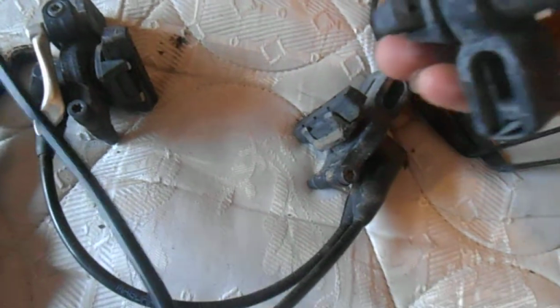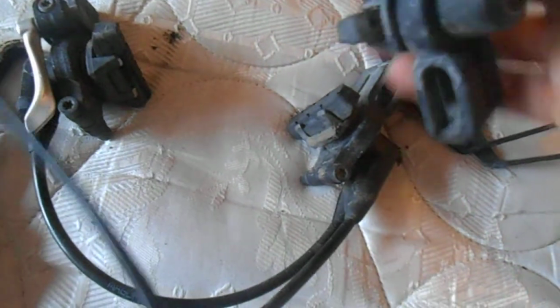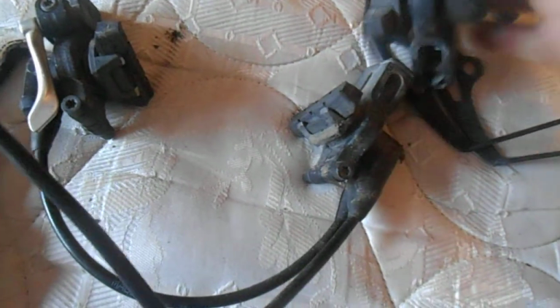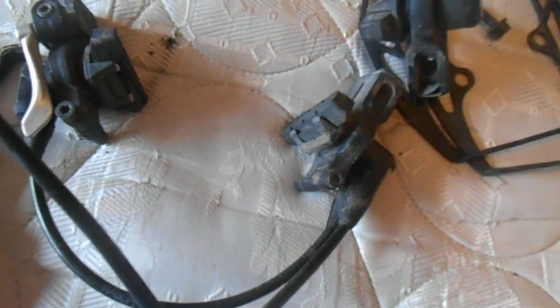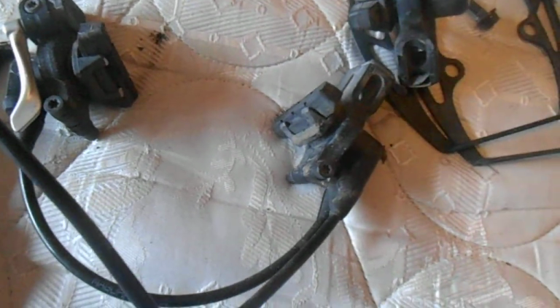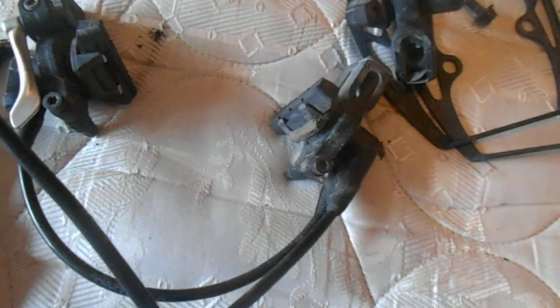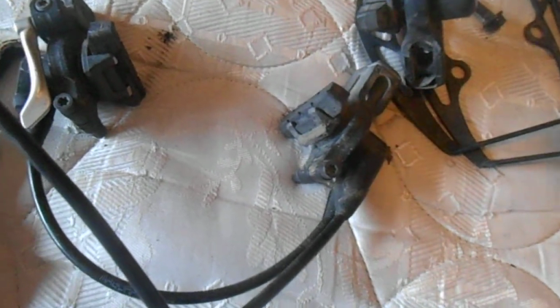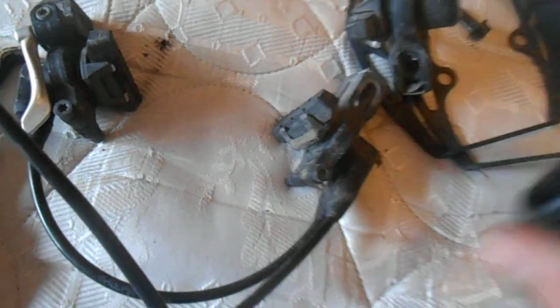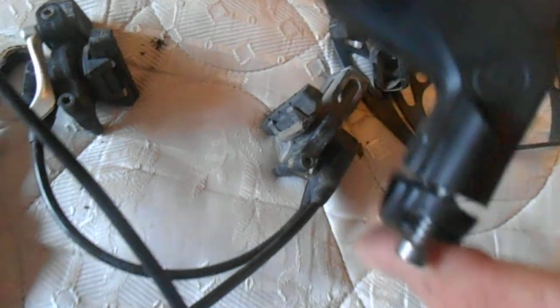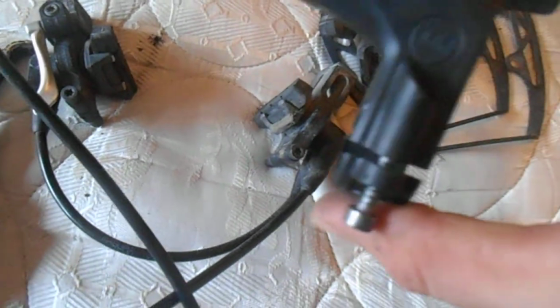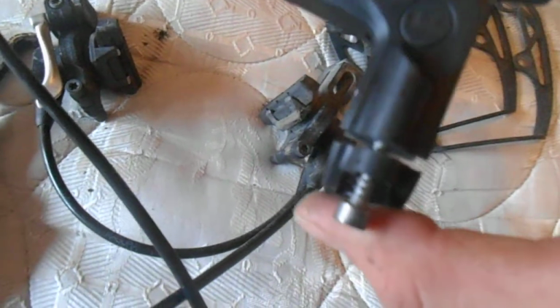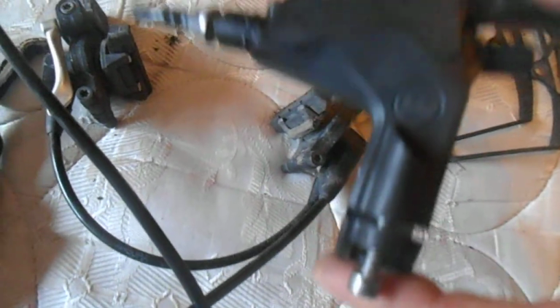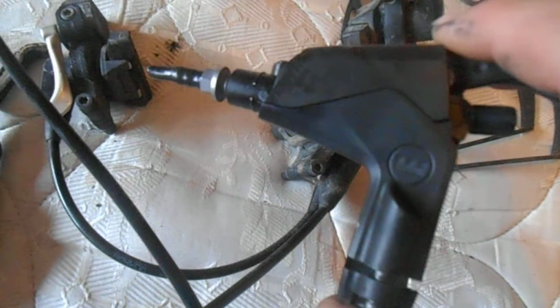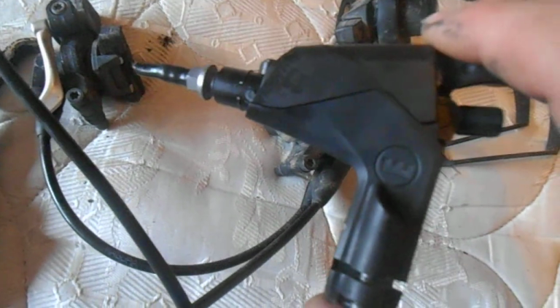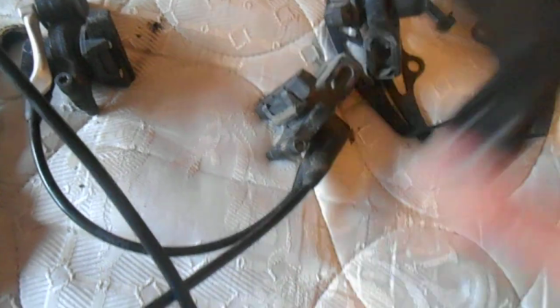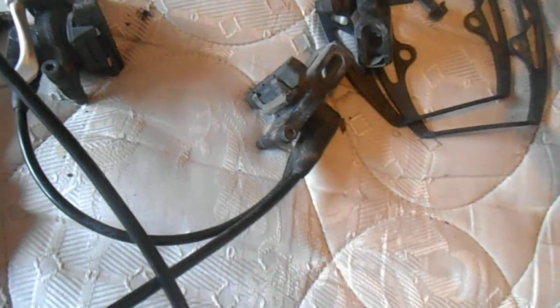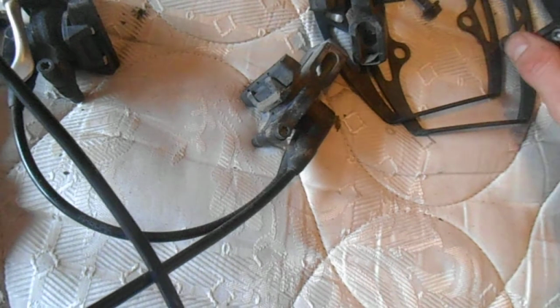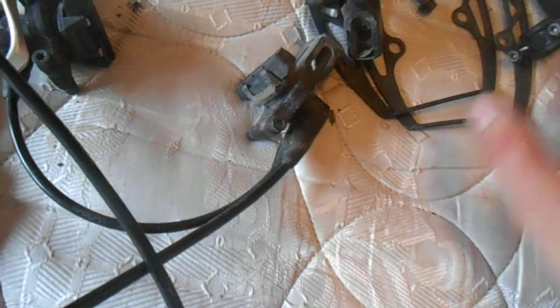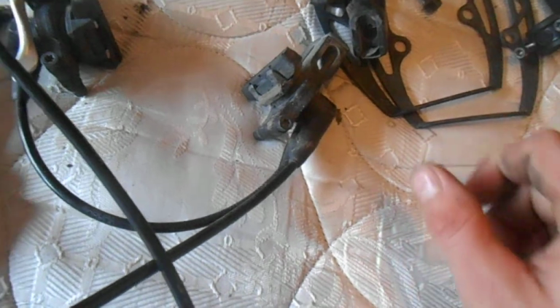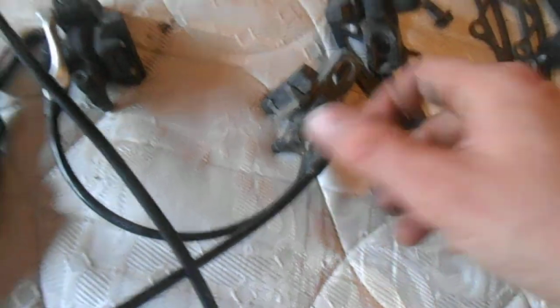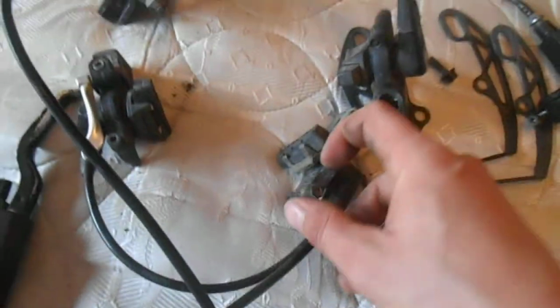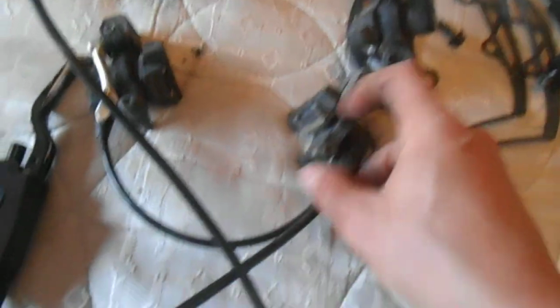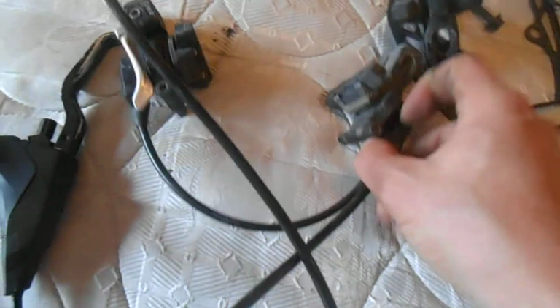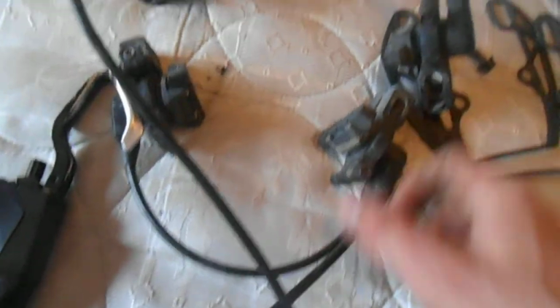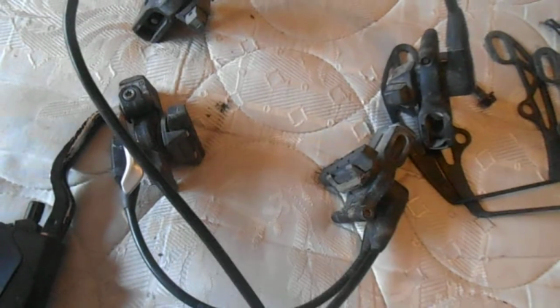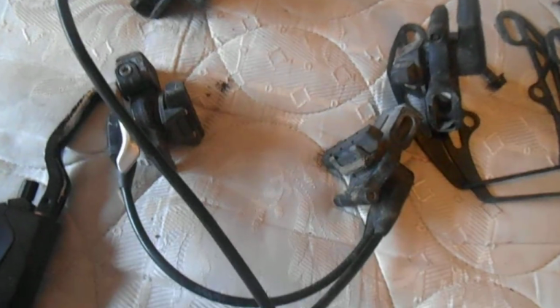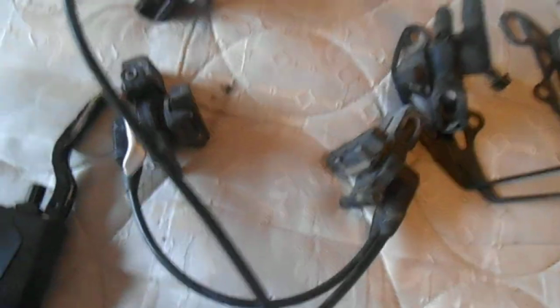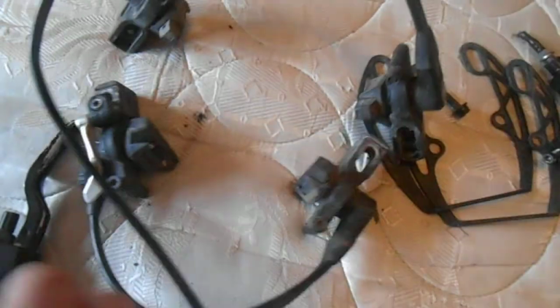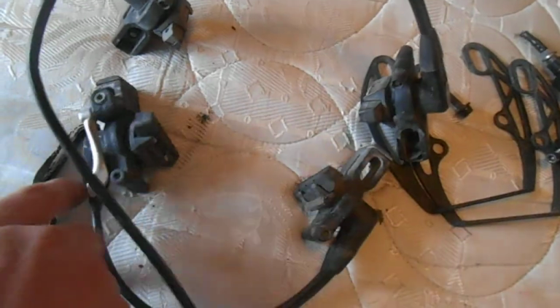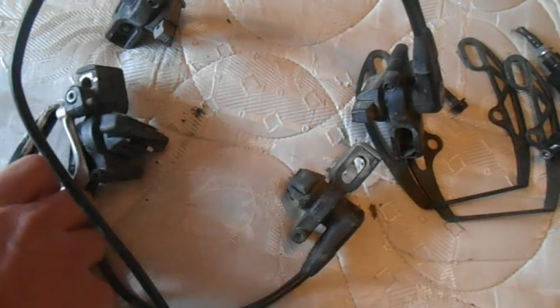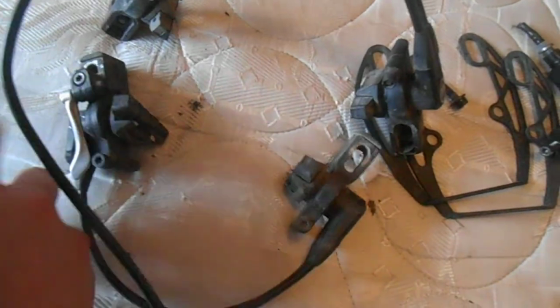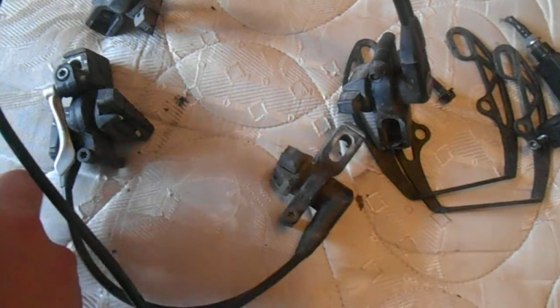Magura HS11s, I believe. Yeah, HS11s. They were used on a hybrid, so they've had pretty light use.